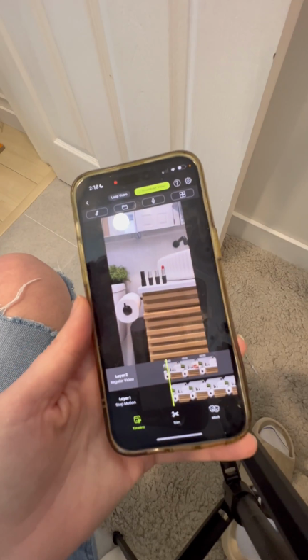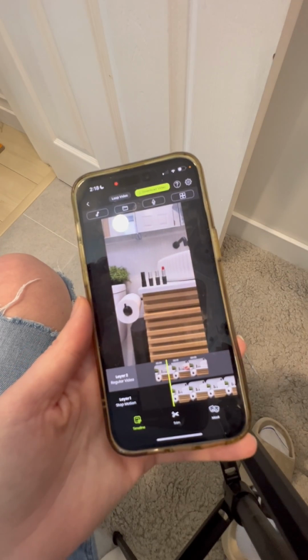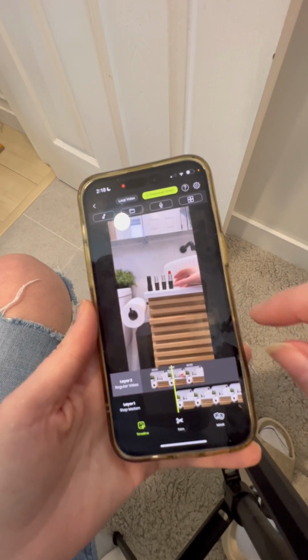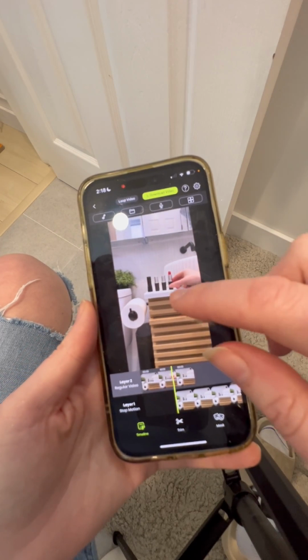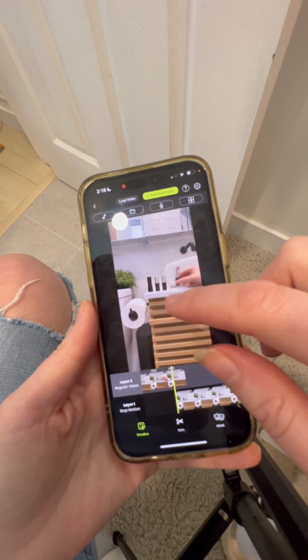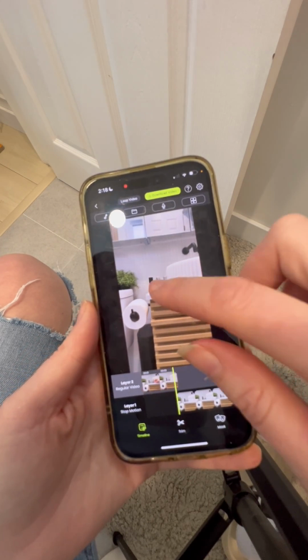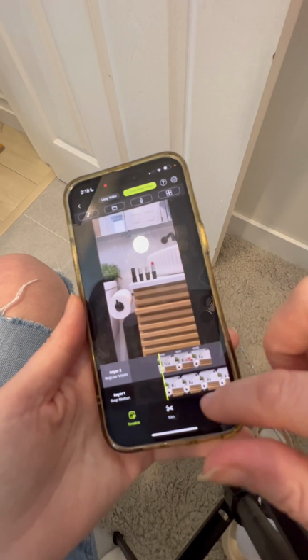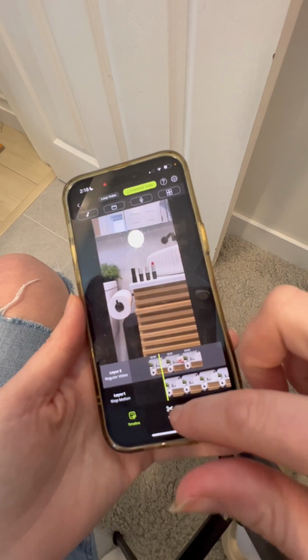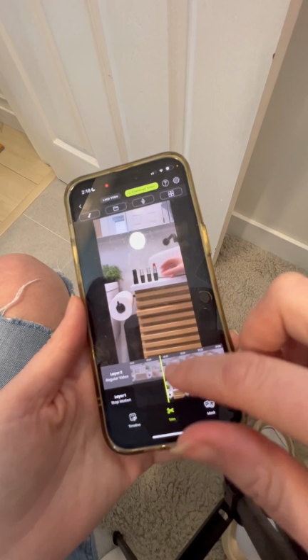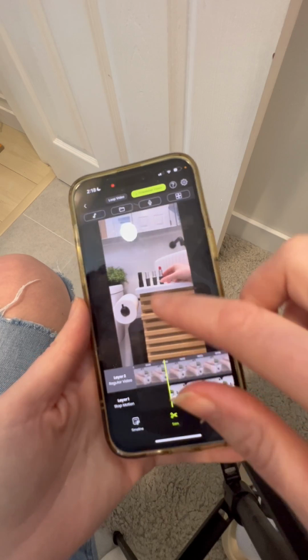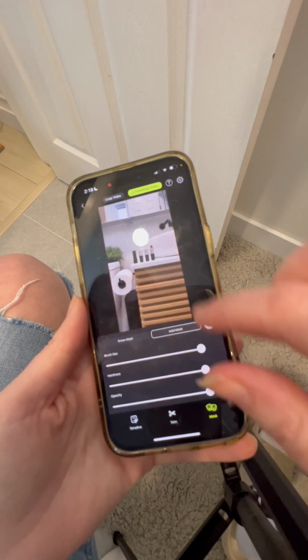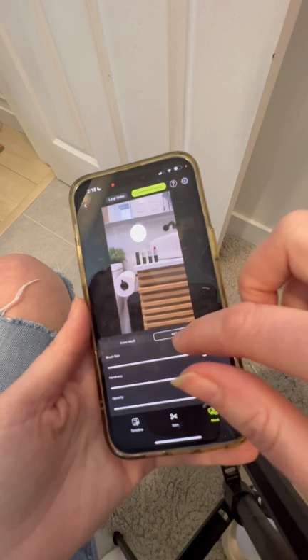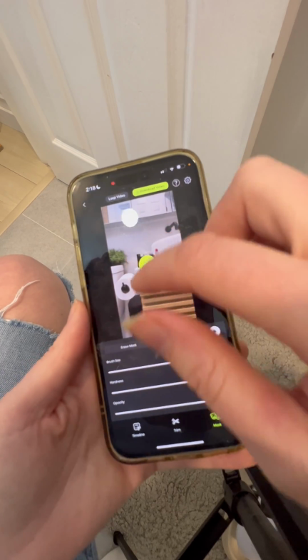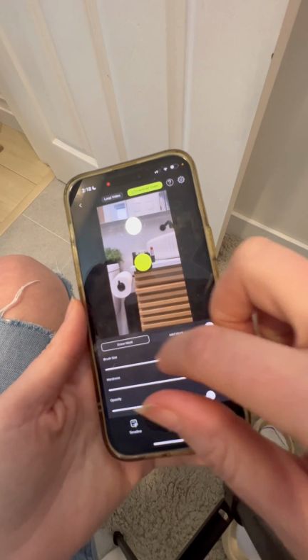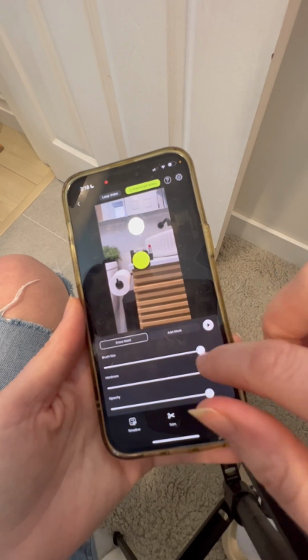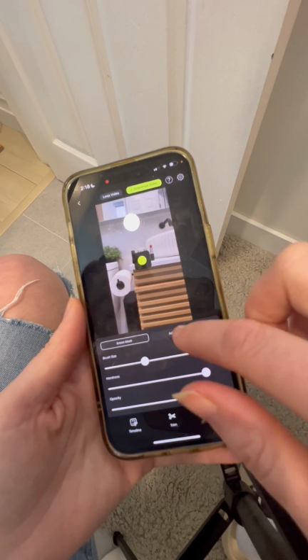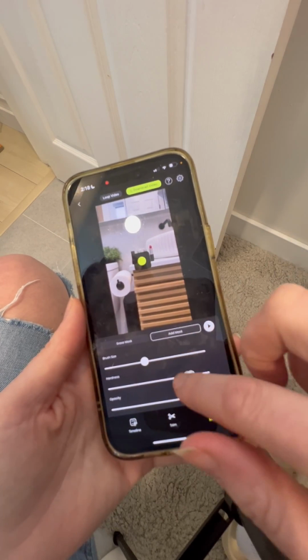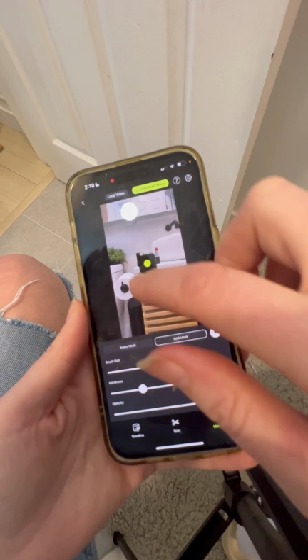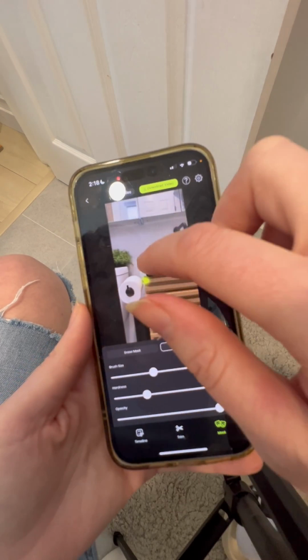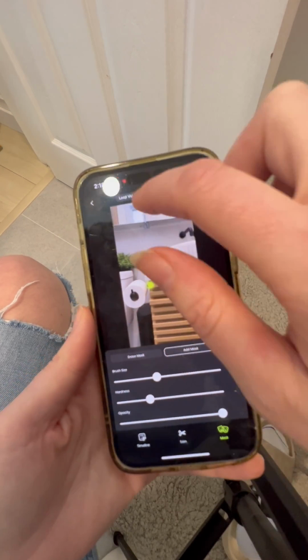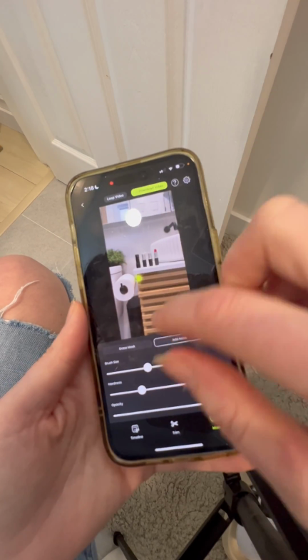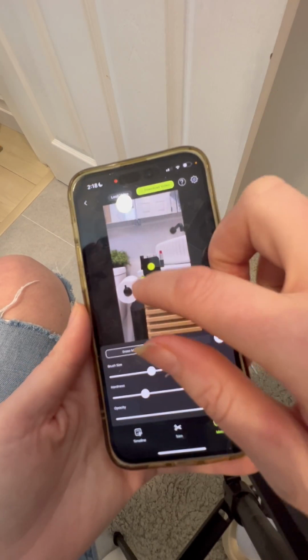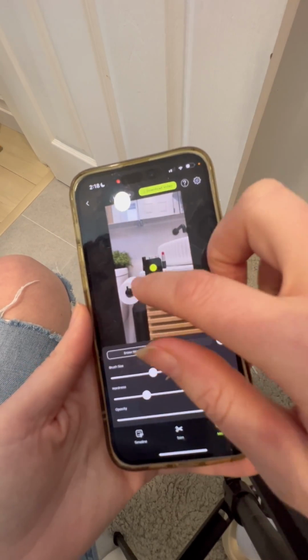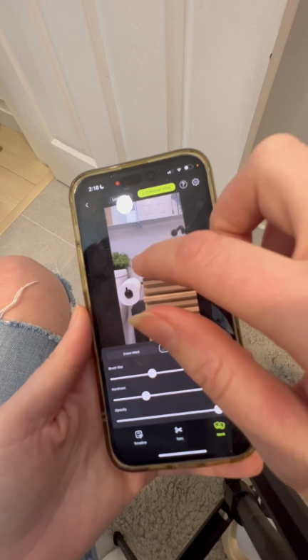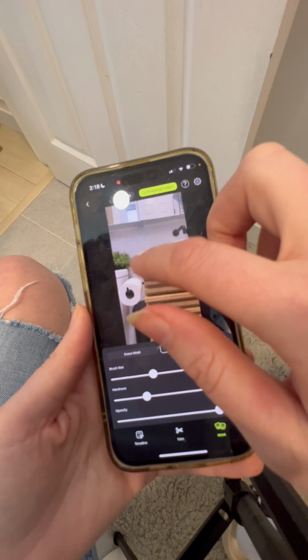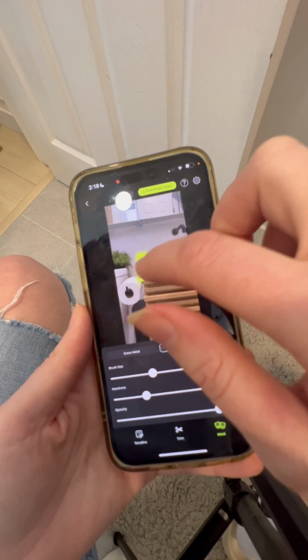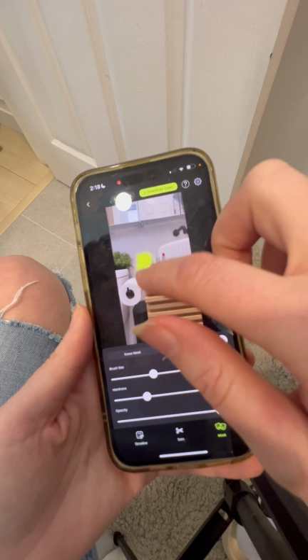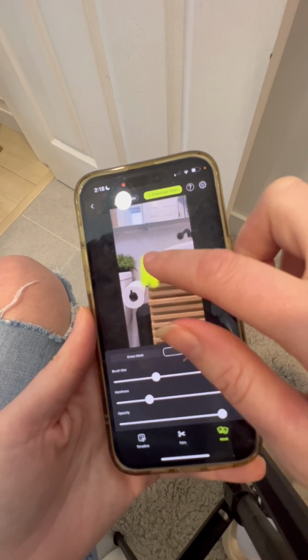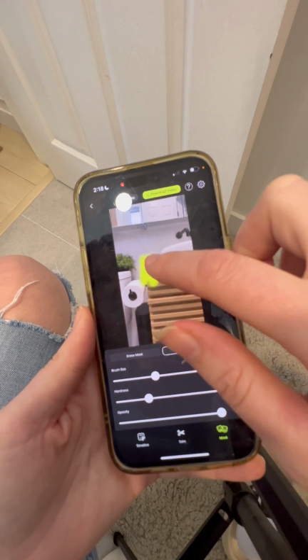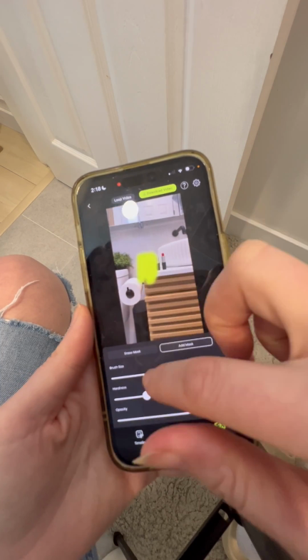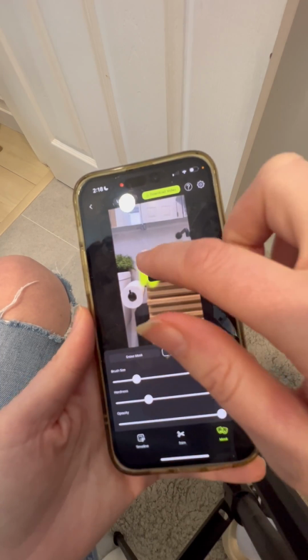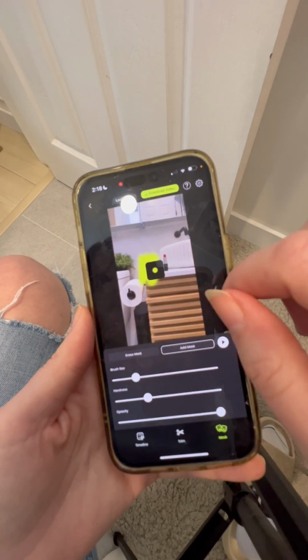When you first play it, it's just going to look like the regular video and the stop motion is not going to be there. So you're going to click mask, and once you get to the mask tool you're going to draw with the yellow brush where you want the stop motion to show up.